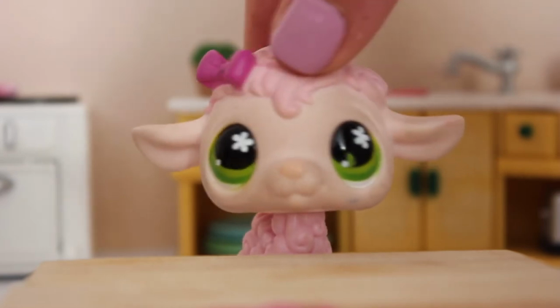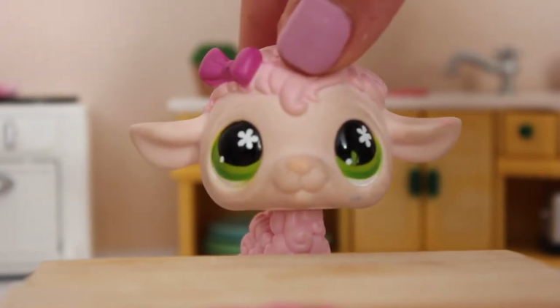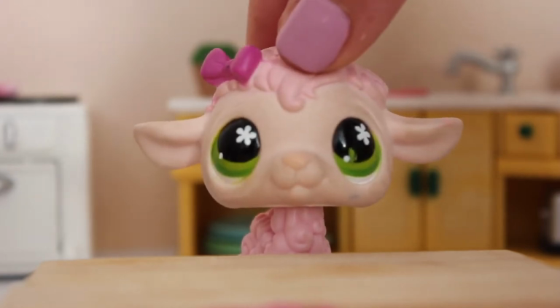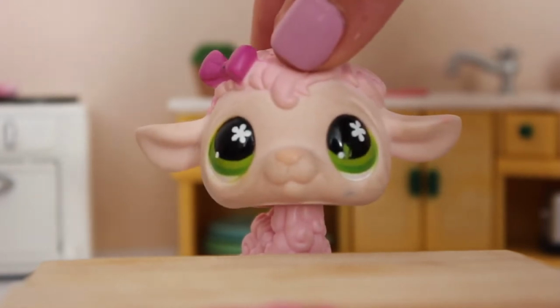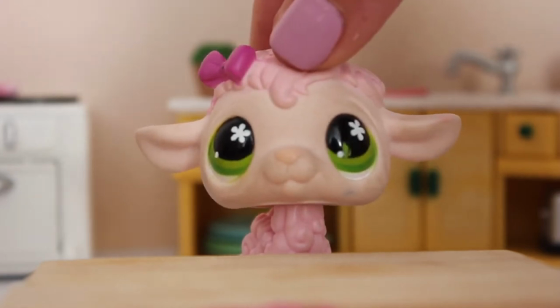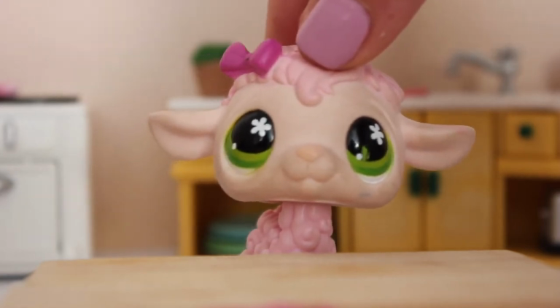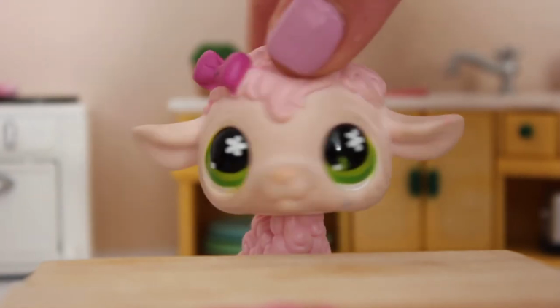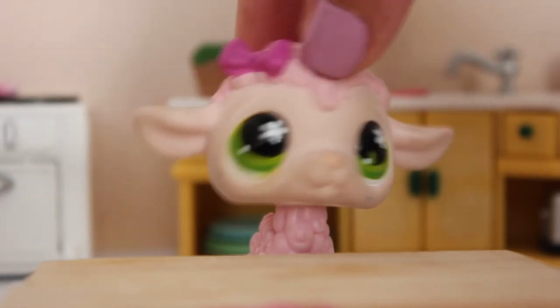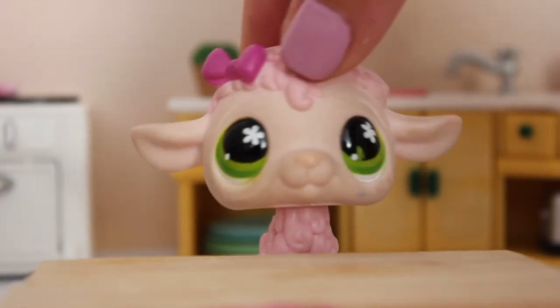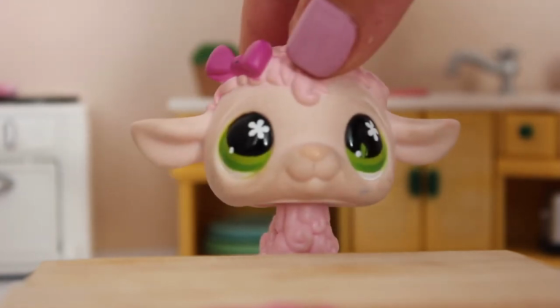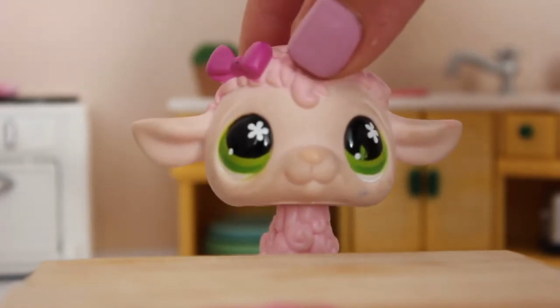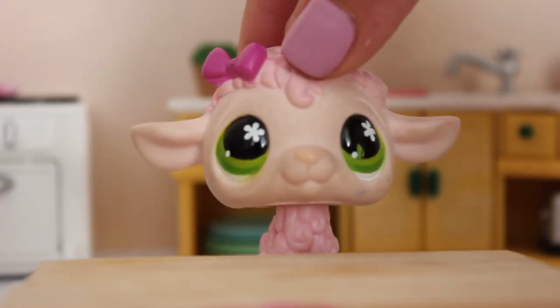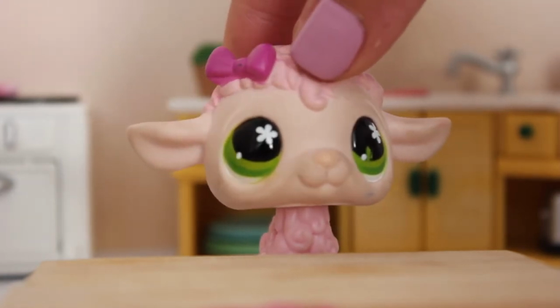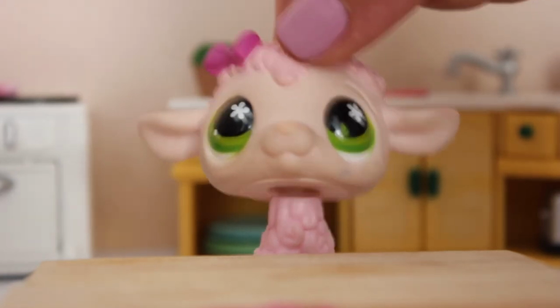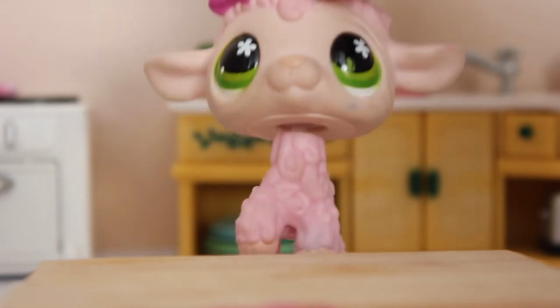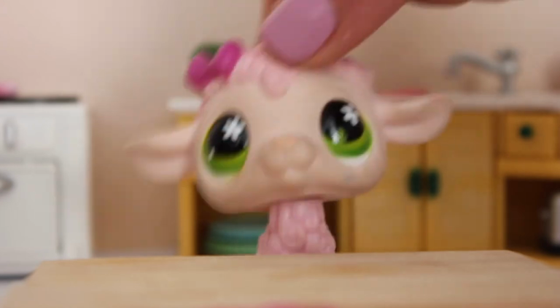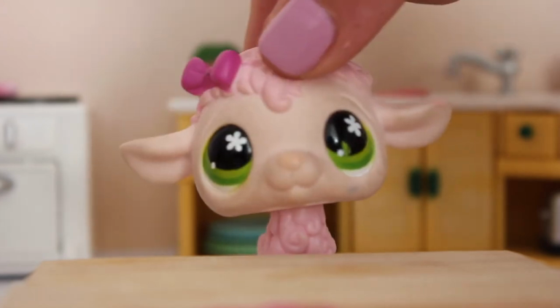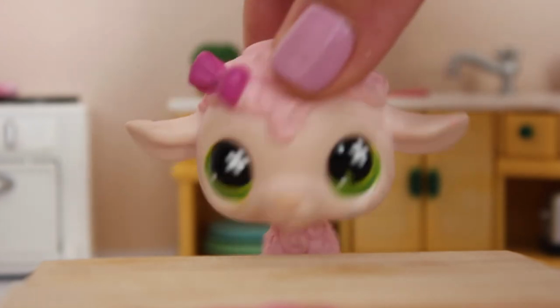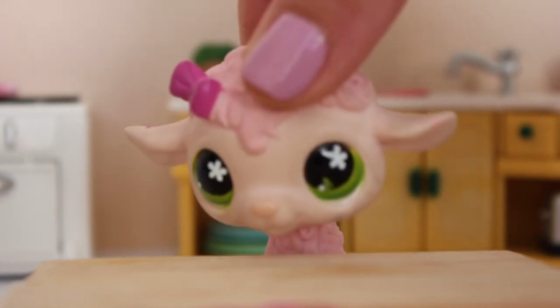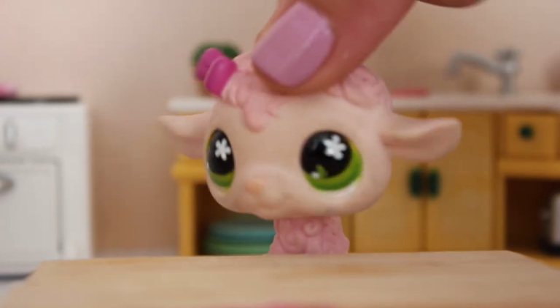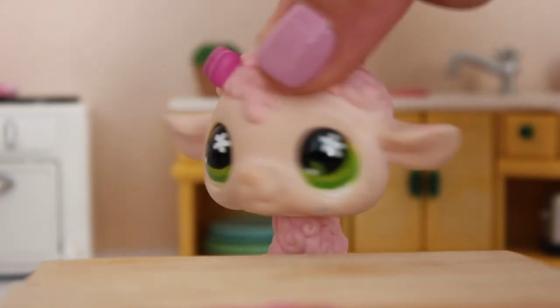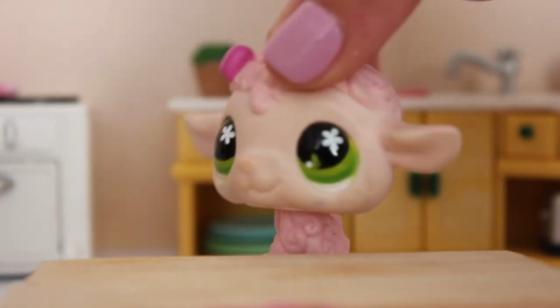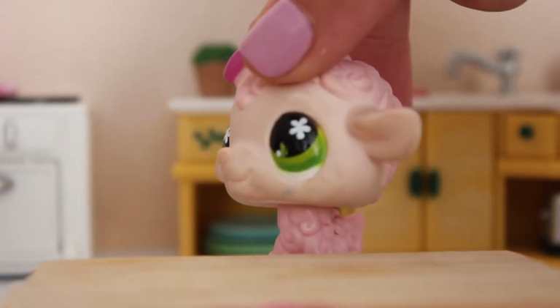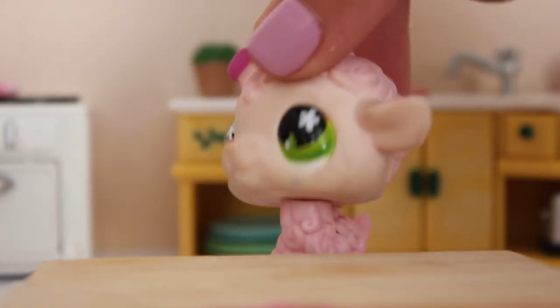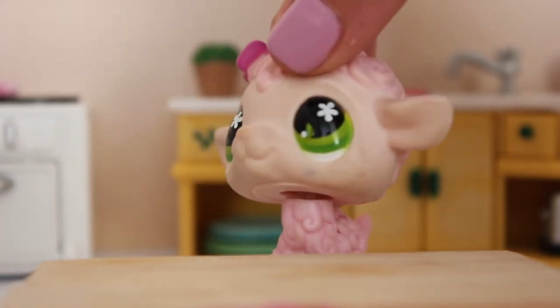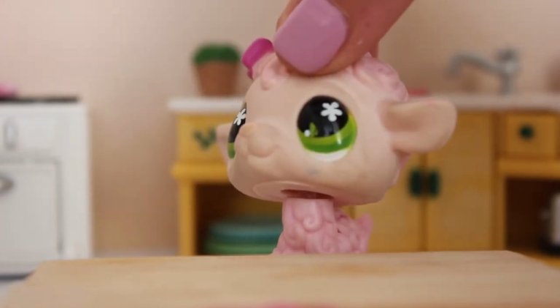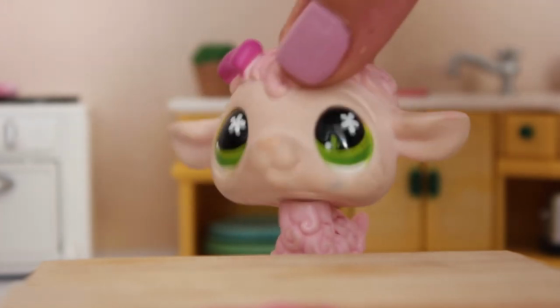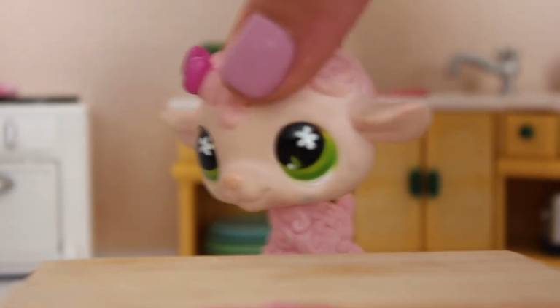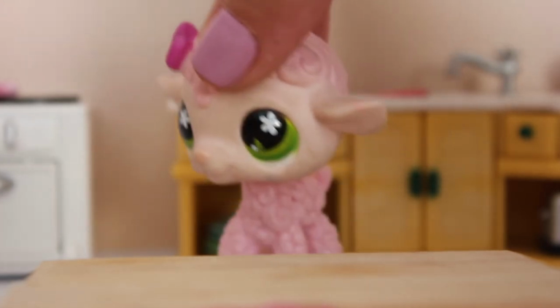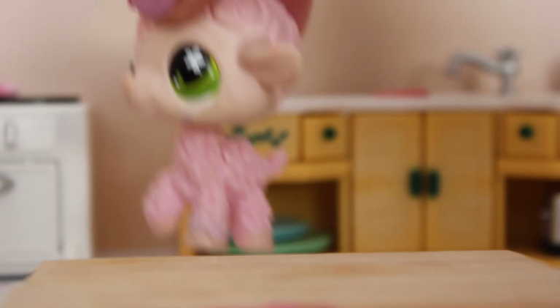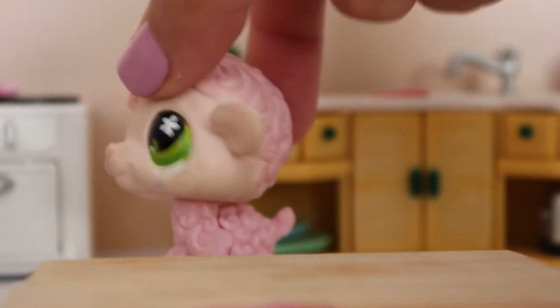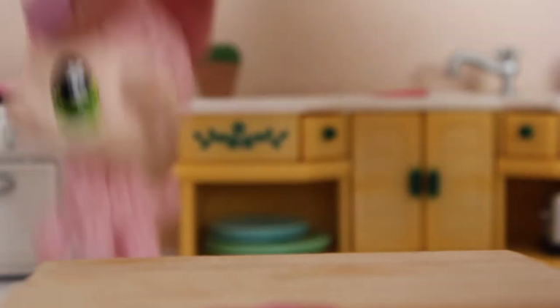I'm Pinkie and I'll see you in the next episode. Bye! What a way to start an episode. Oh my gosh, I'm so fired.